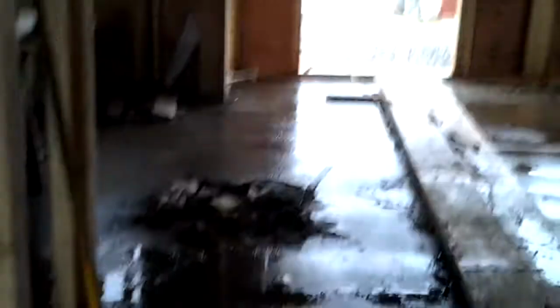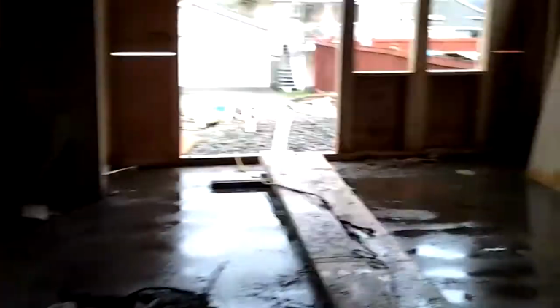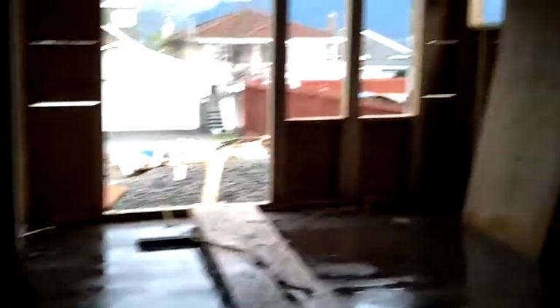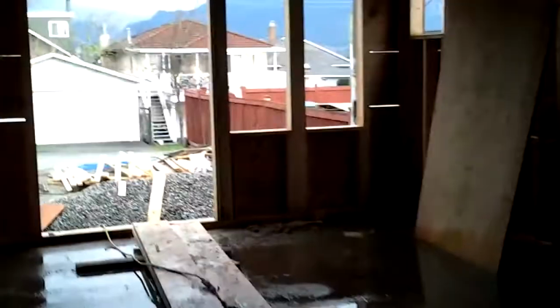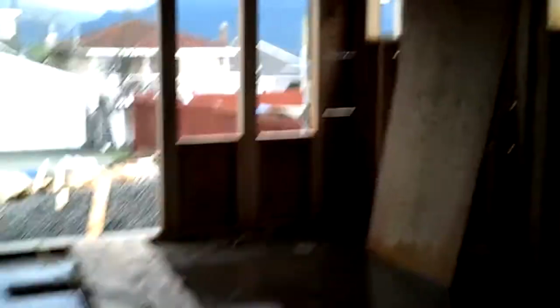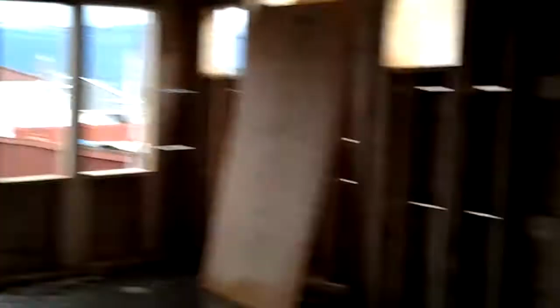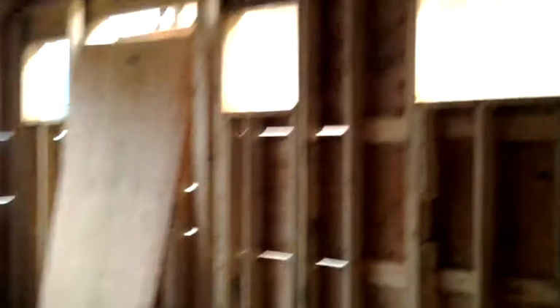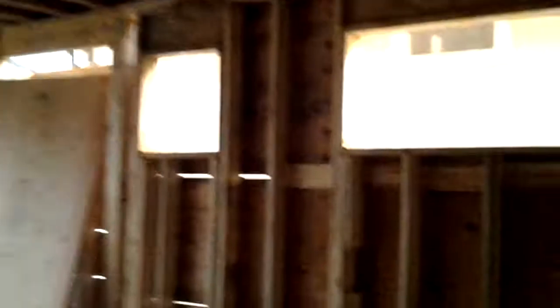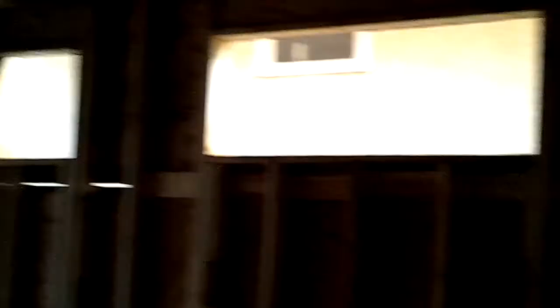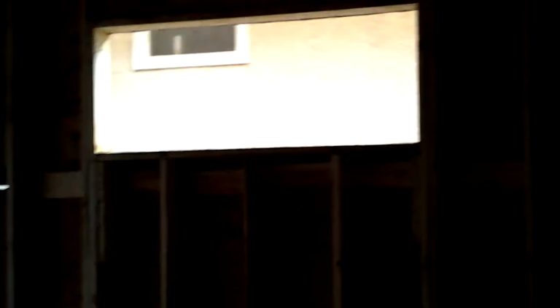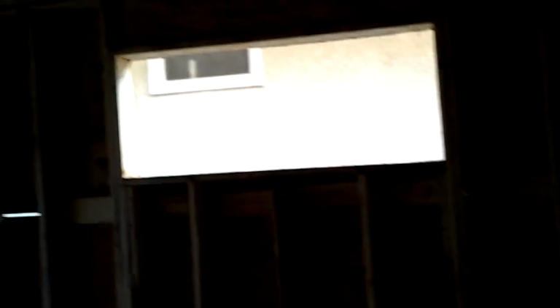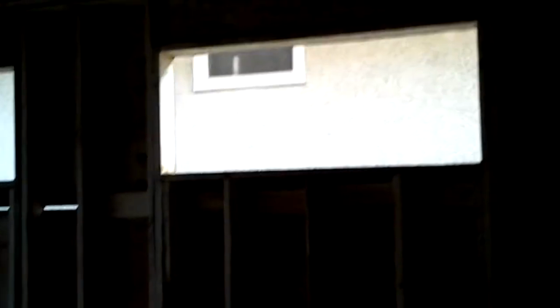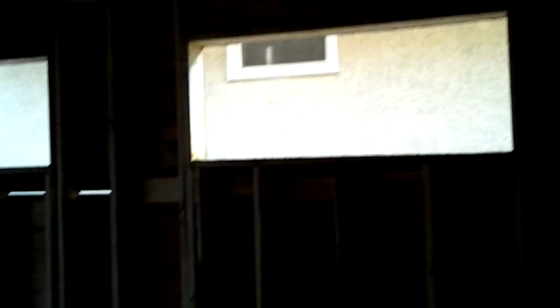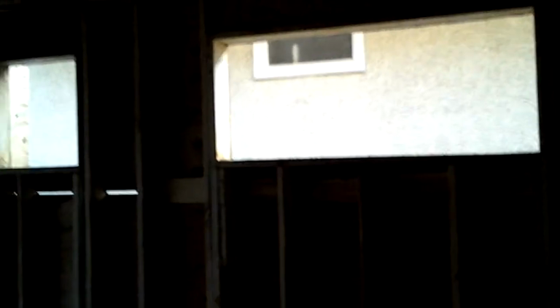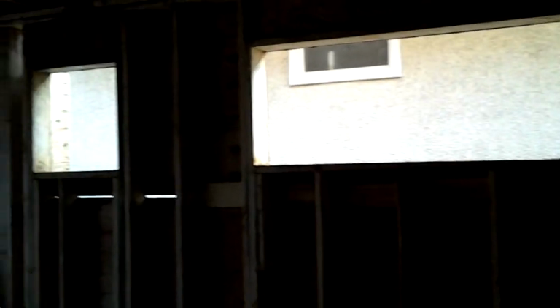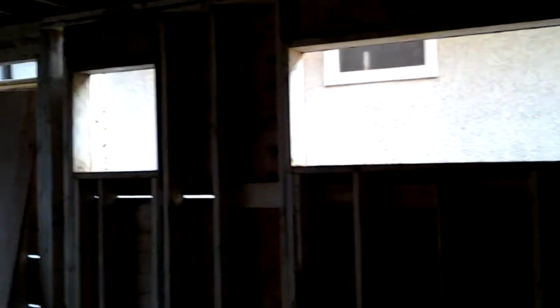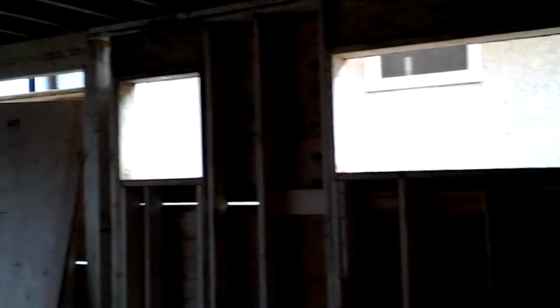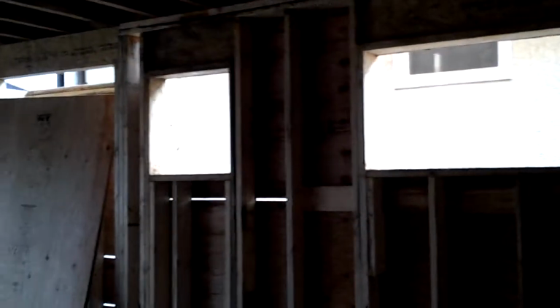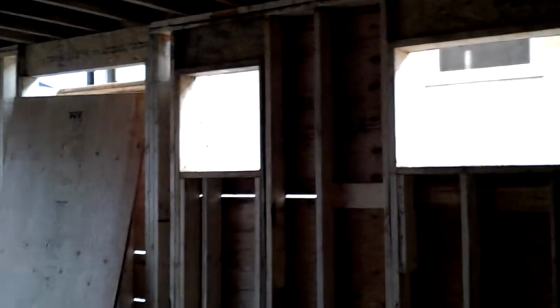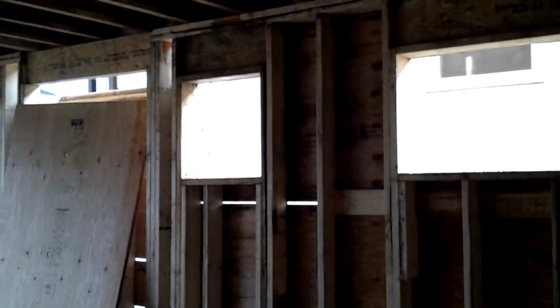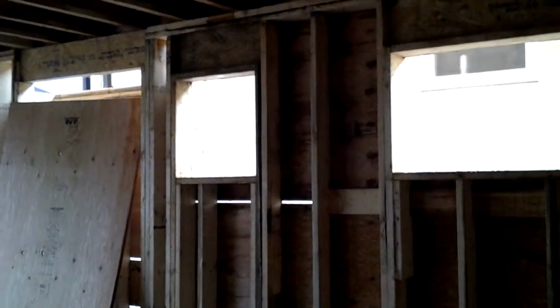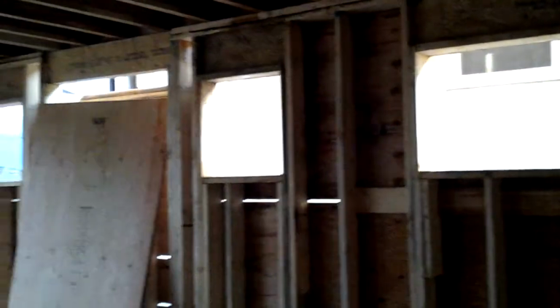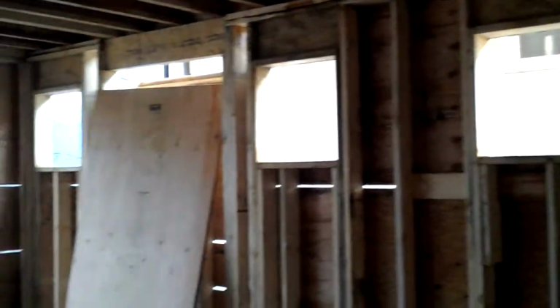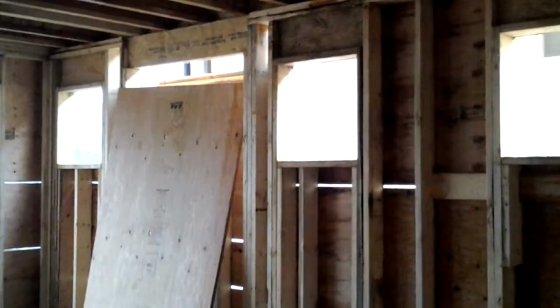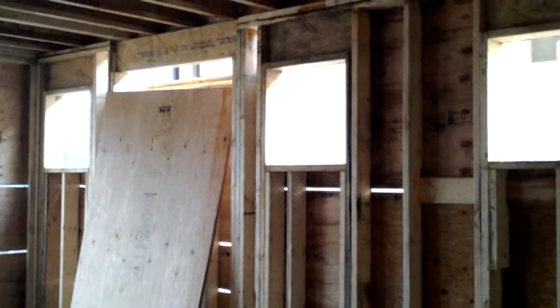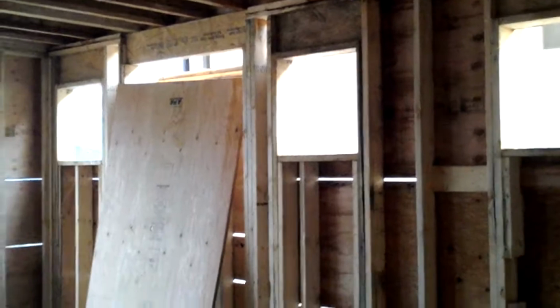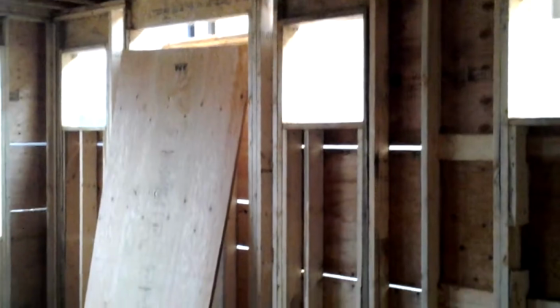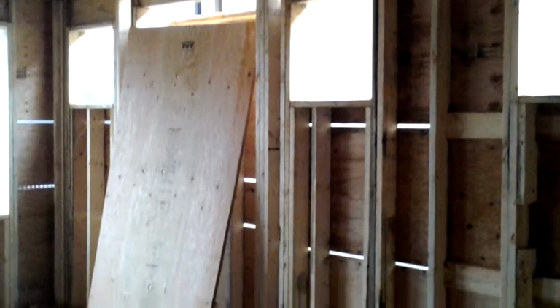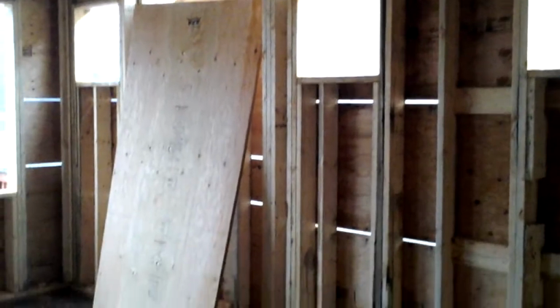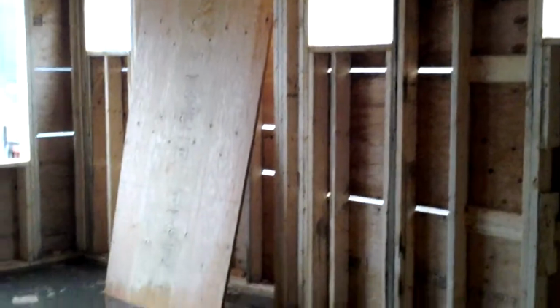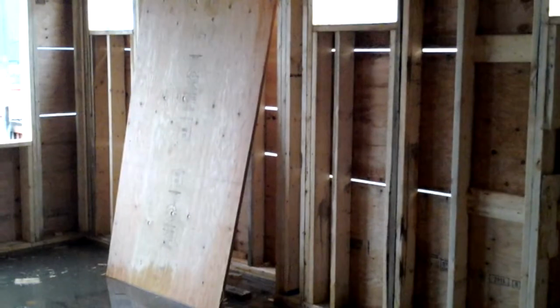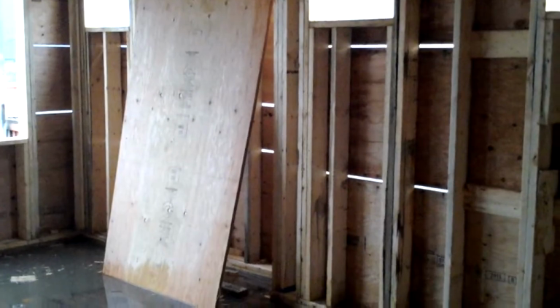This is the back. You see they put in the extra windows here. Those boards are covering up the fireplace.